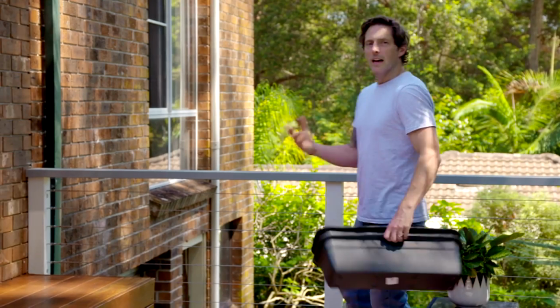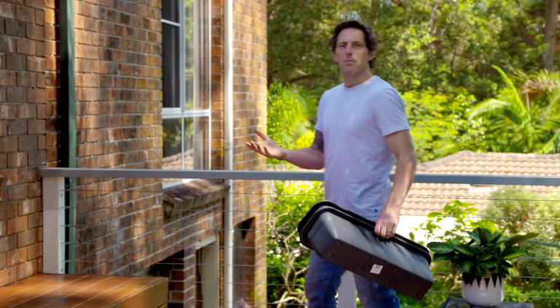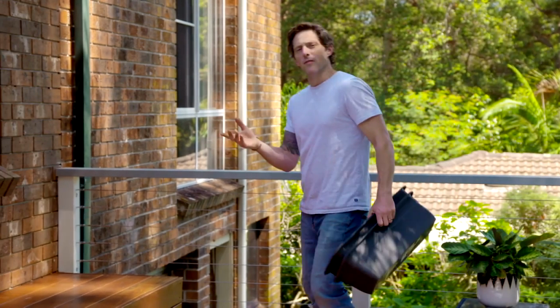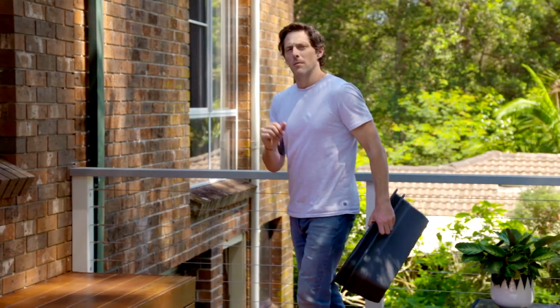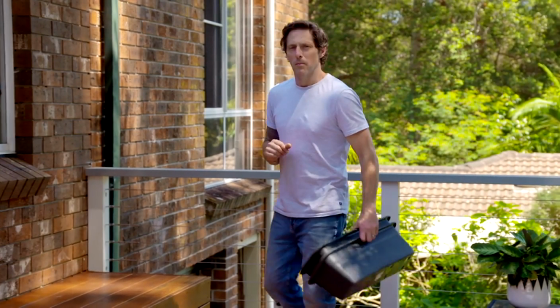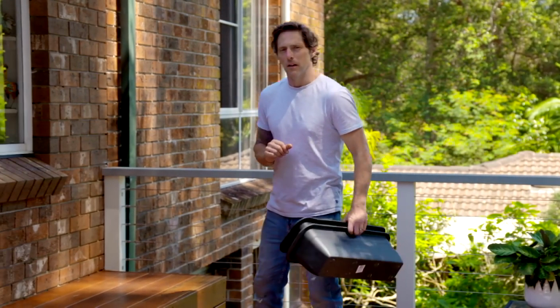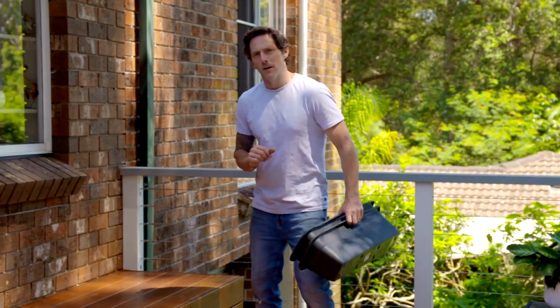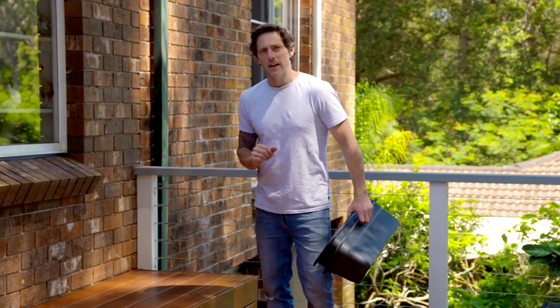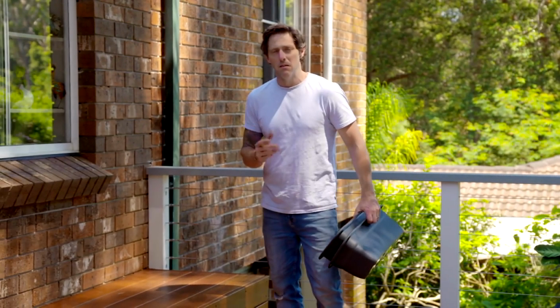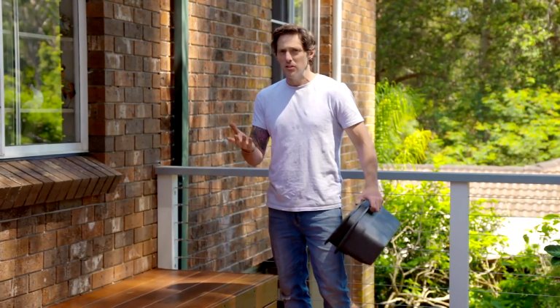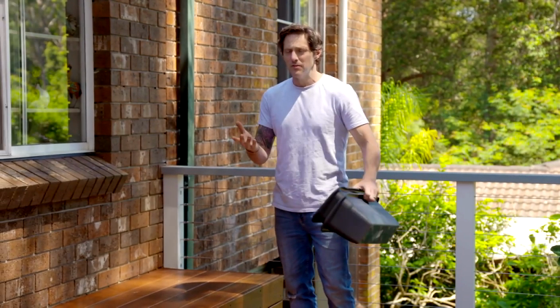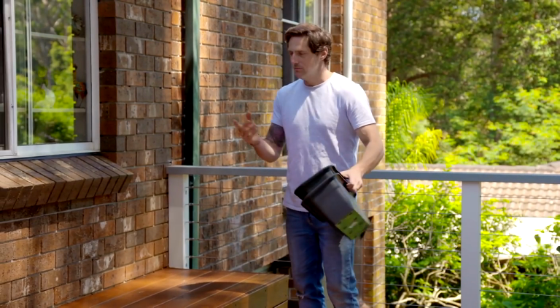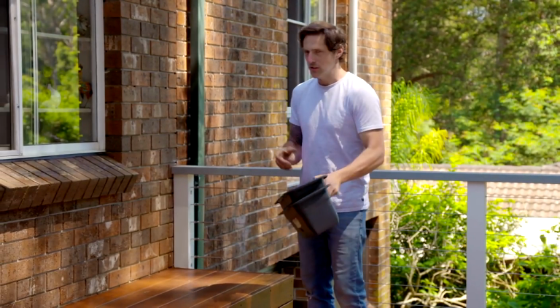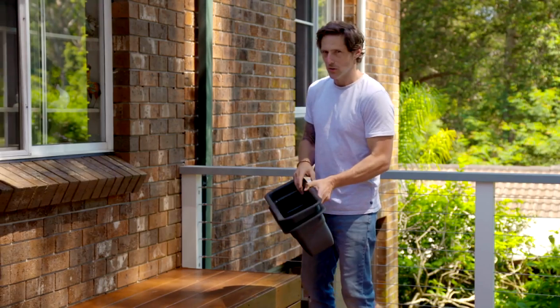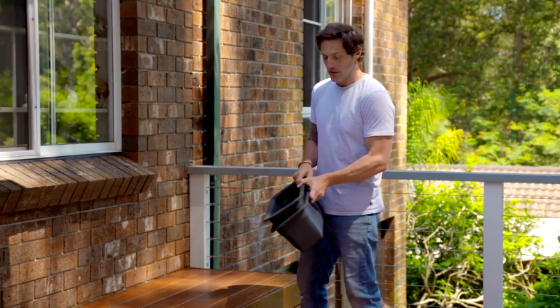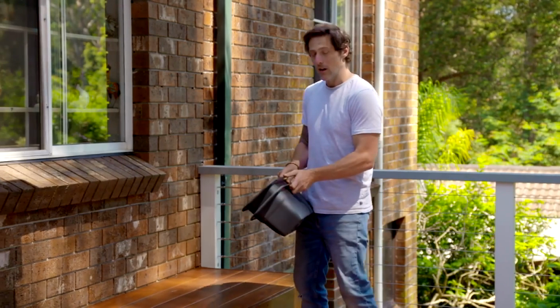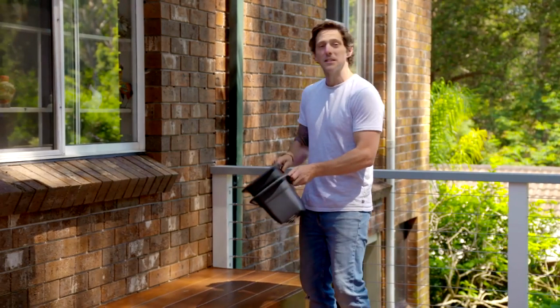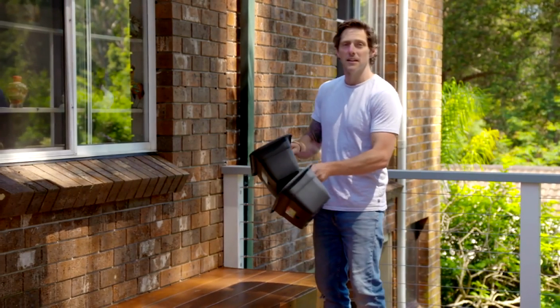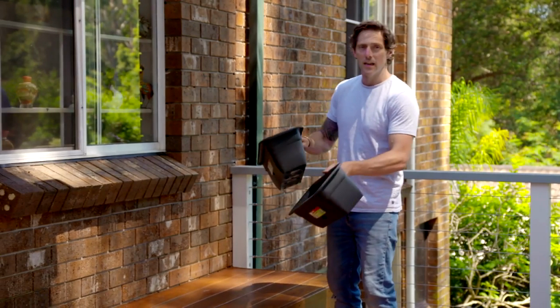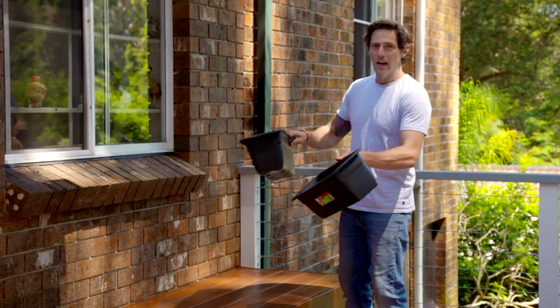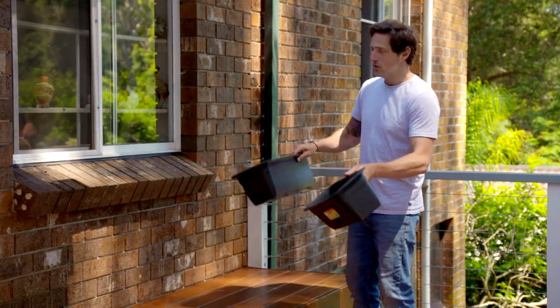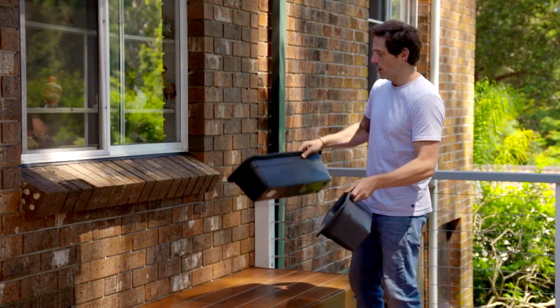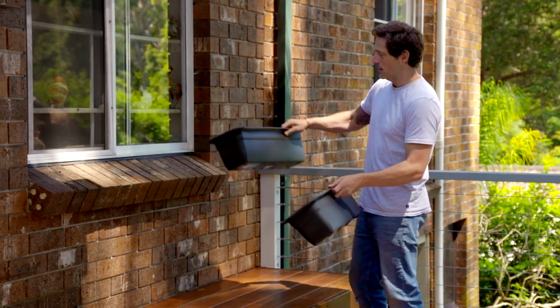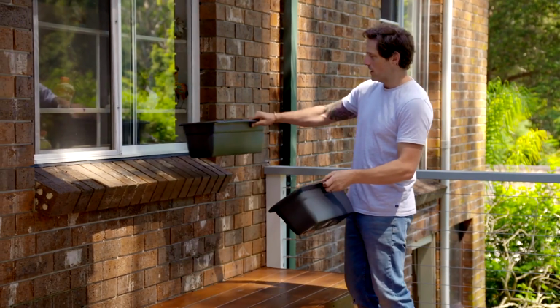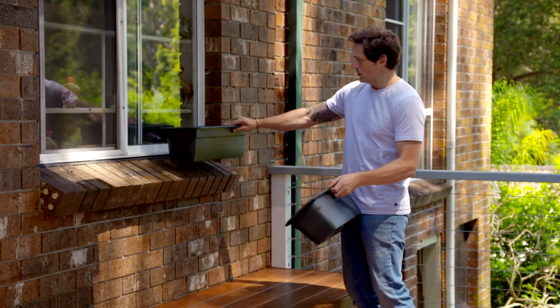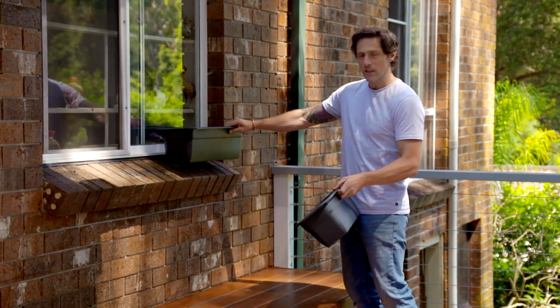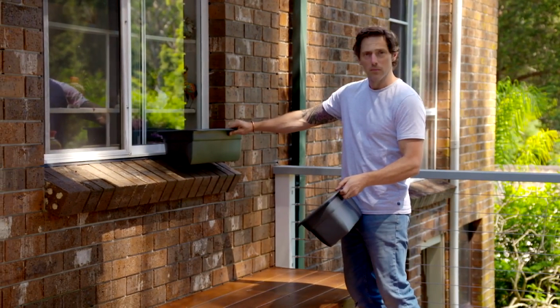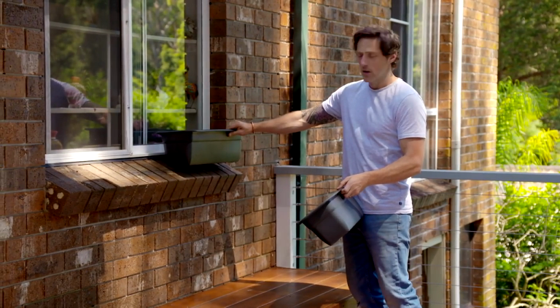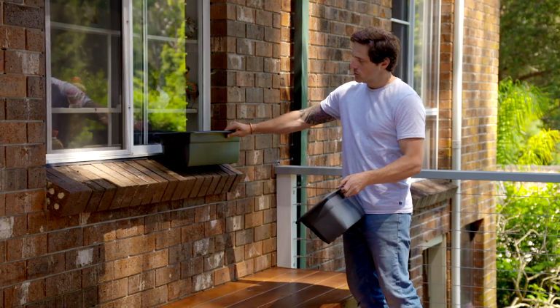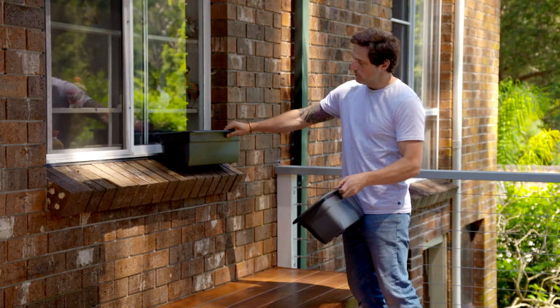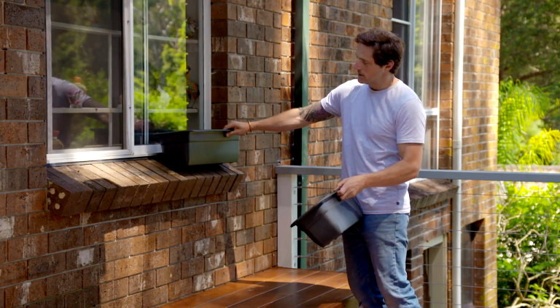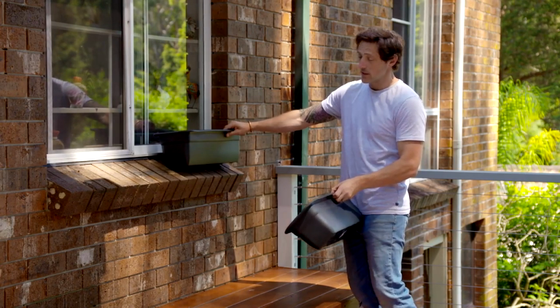Hands up, who's ever bought Mum a pot plant for Mother's Day? I bet she loved it, or at least she told you she did. Well, I want to take that idea and supercharge it, and it starts with these really simple trough planter boxes.